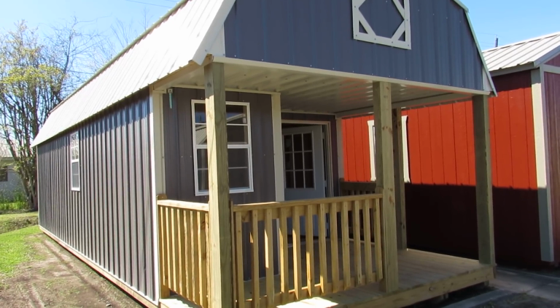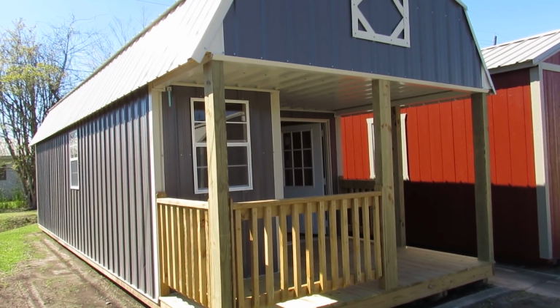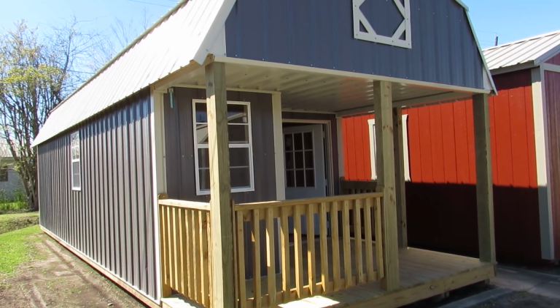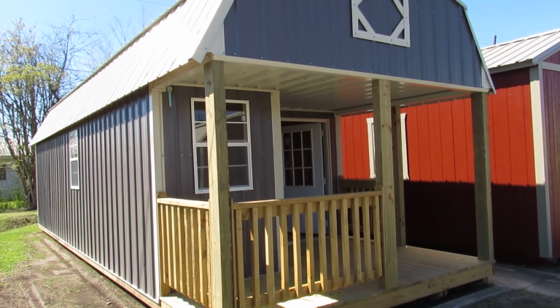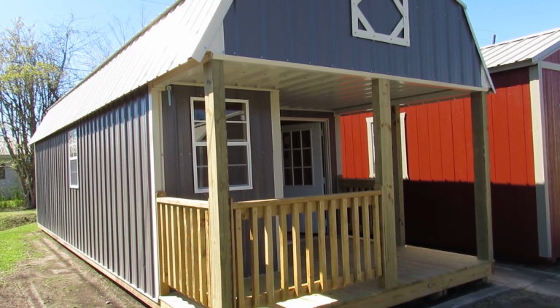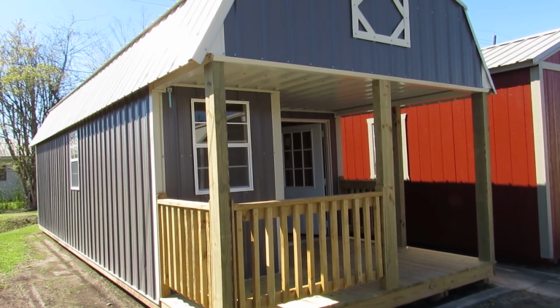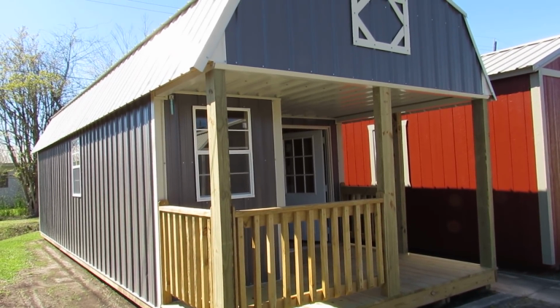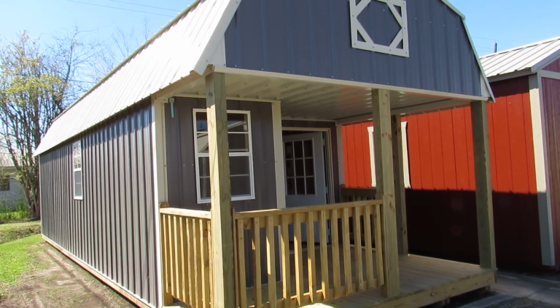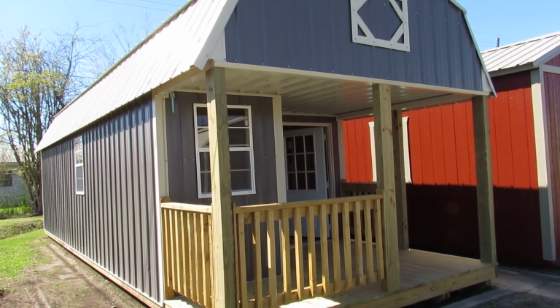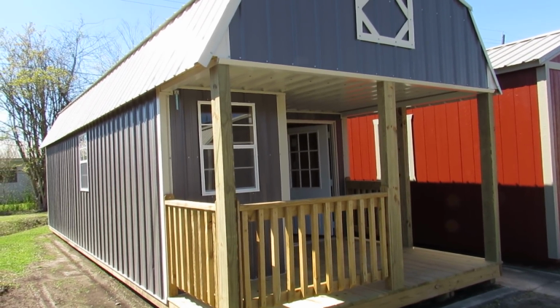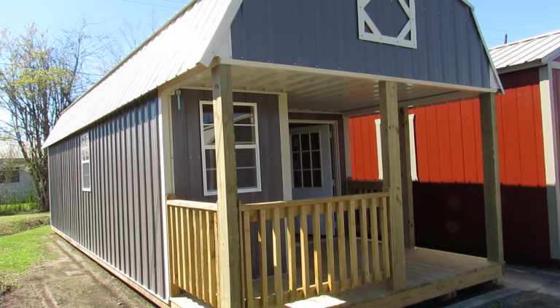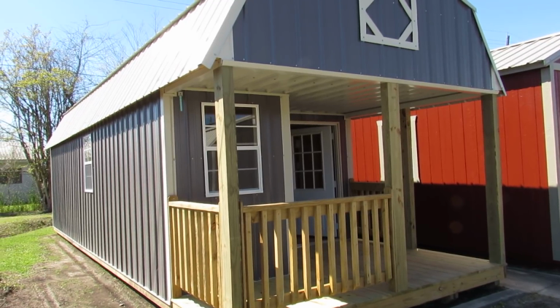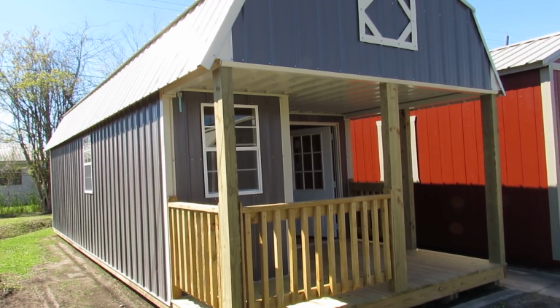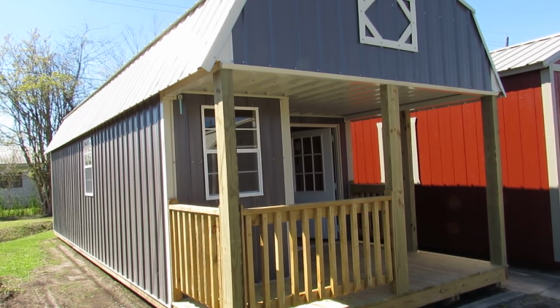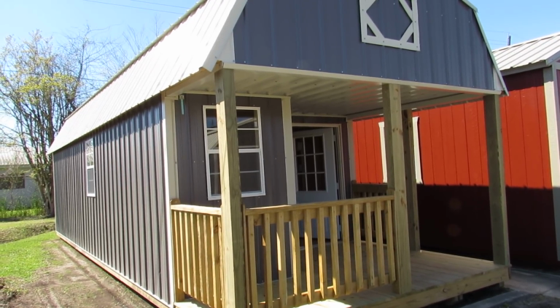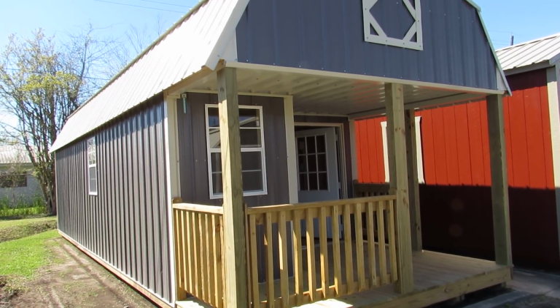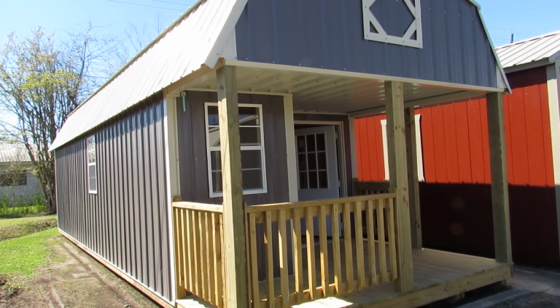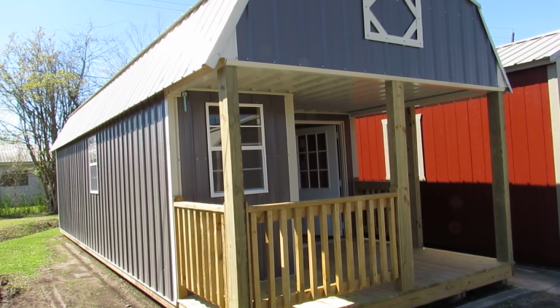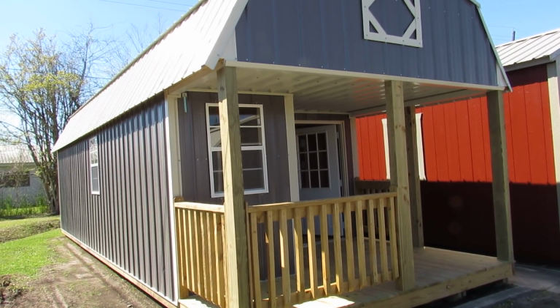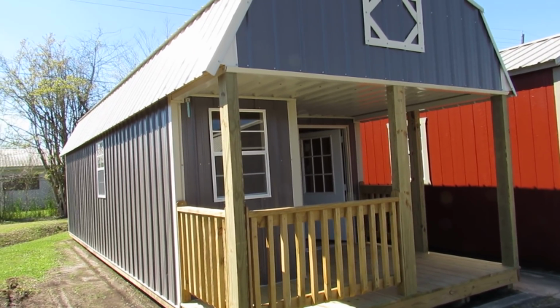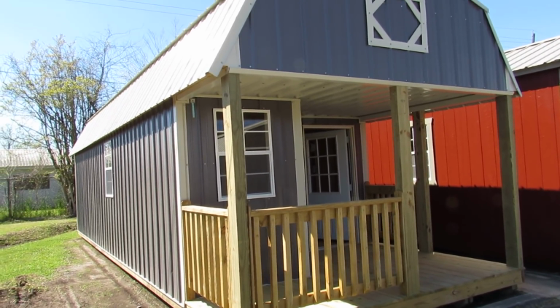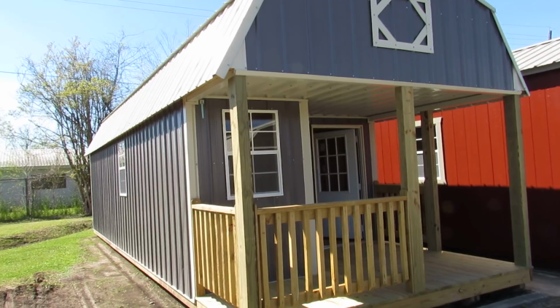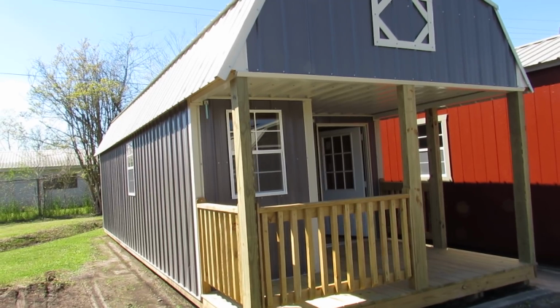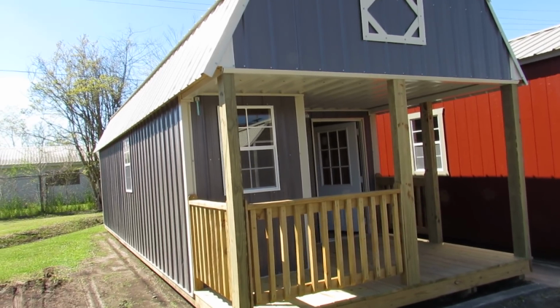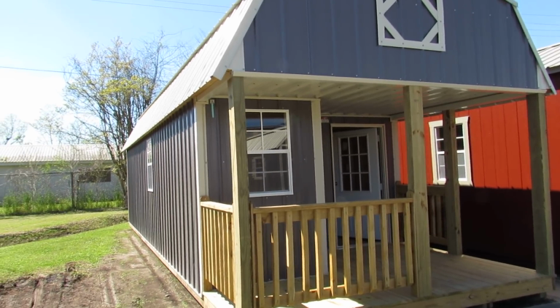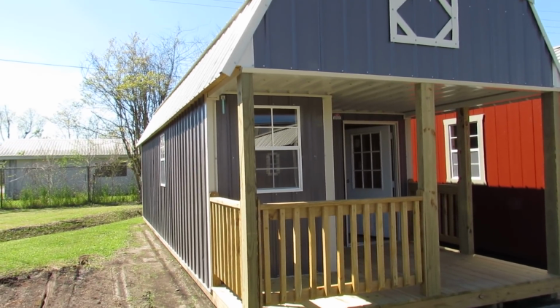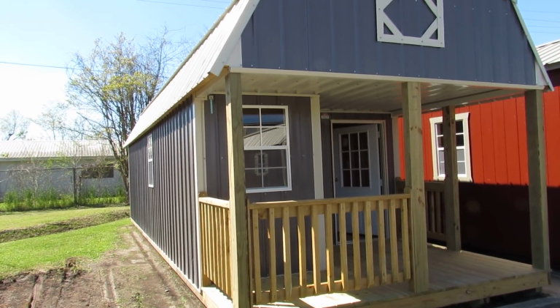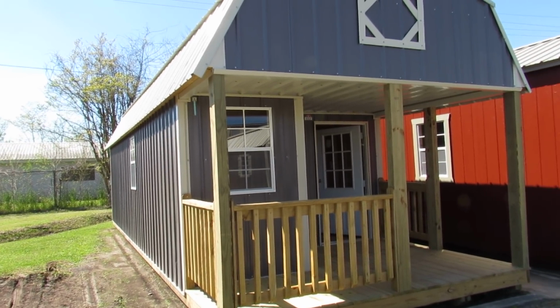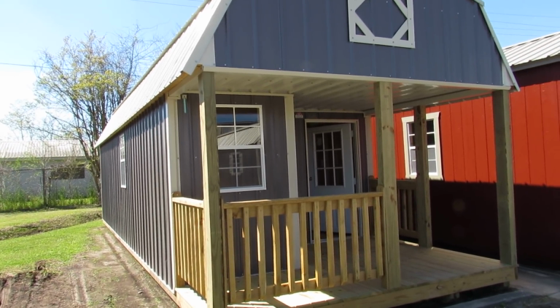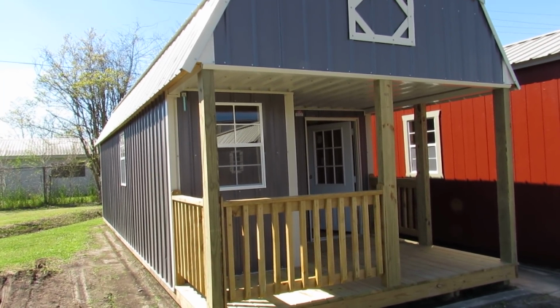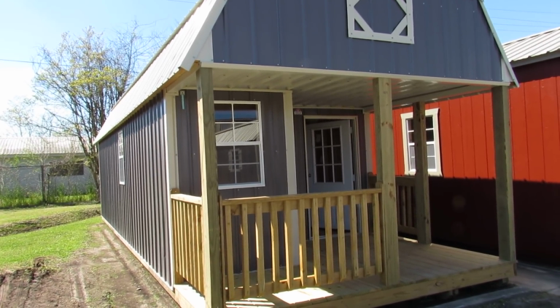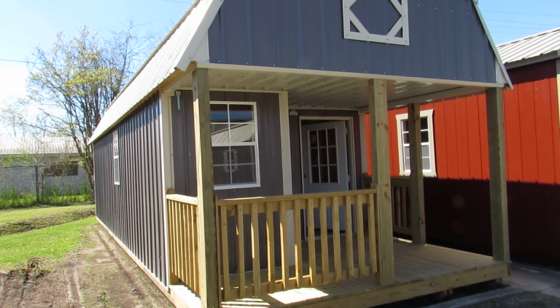Hello everyone, this is Kit with Big W's portable buildings in Lafayette, Louisiana, your authorized Dirksen portable building dealer. Today's featured building is a 12 by 32 vertical Z-metal deluxe lofted barn cabin.